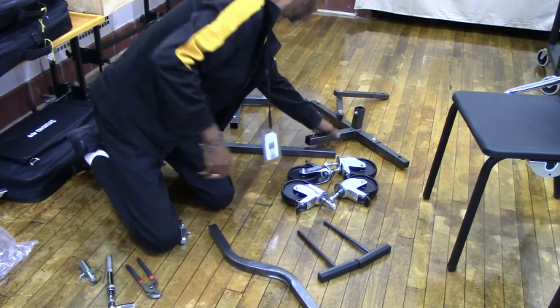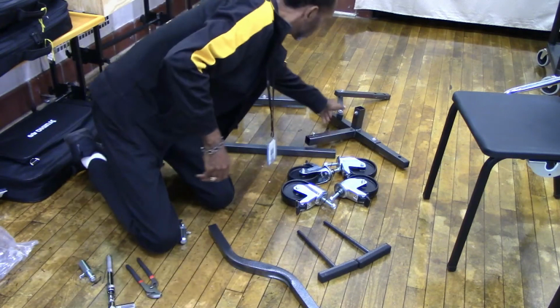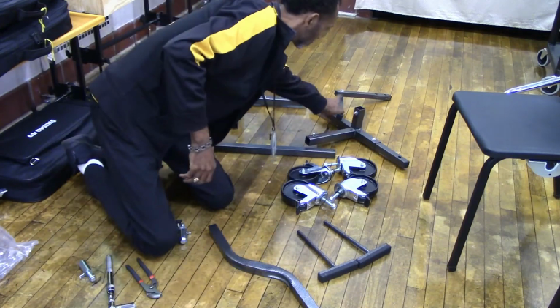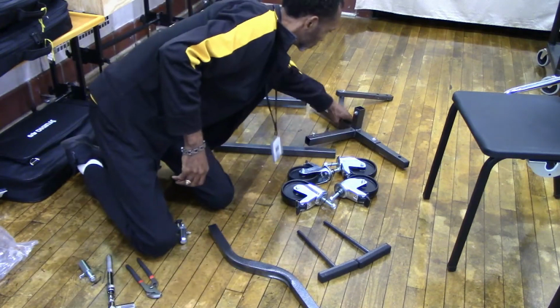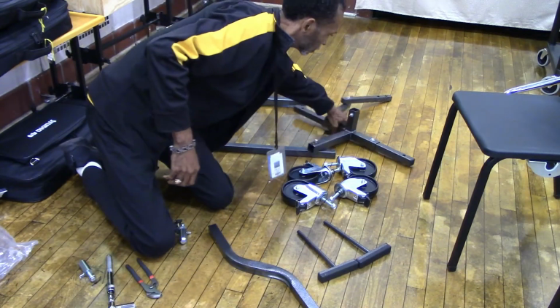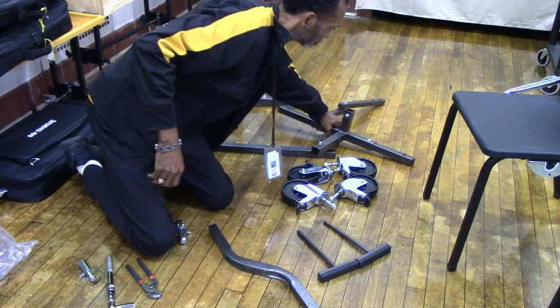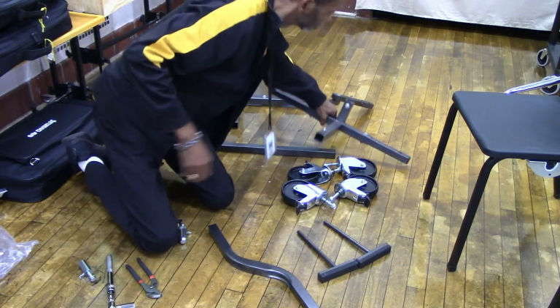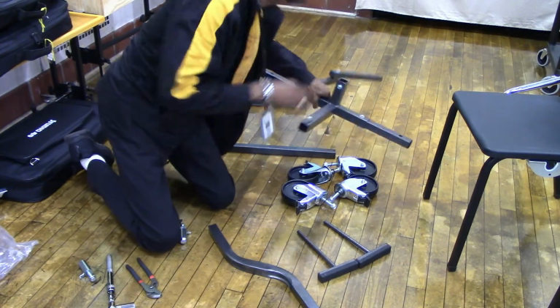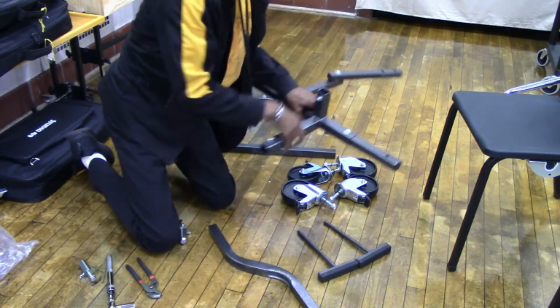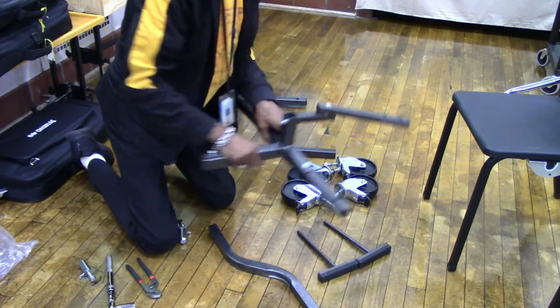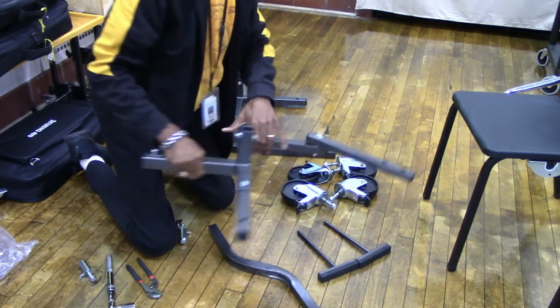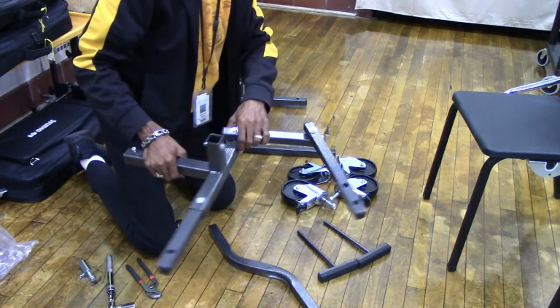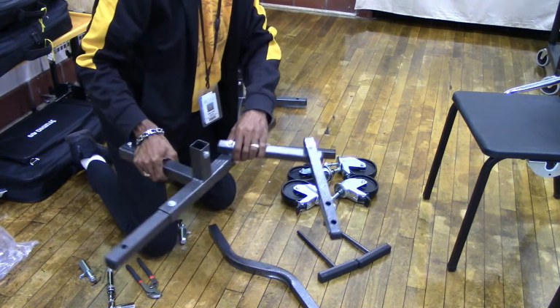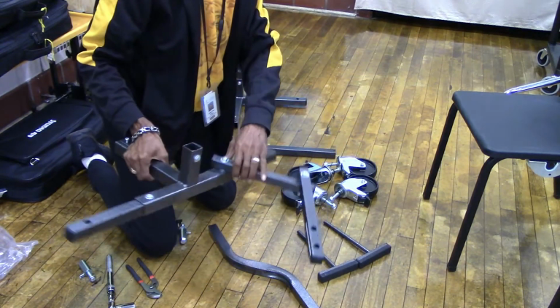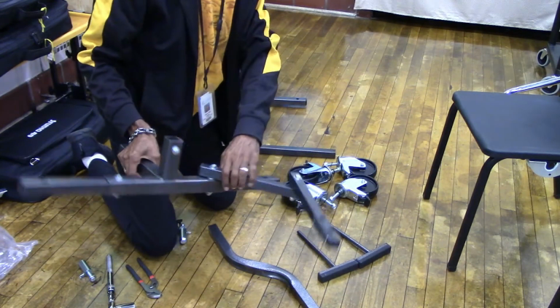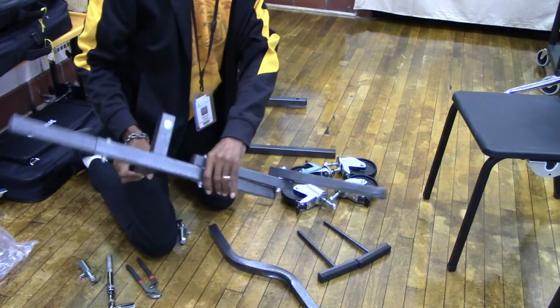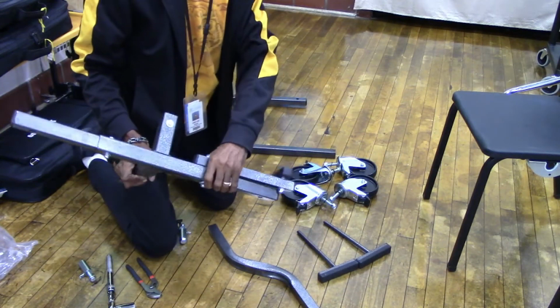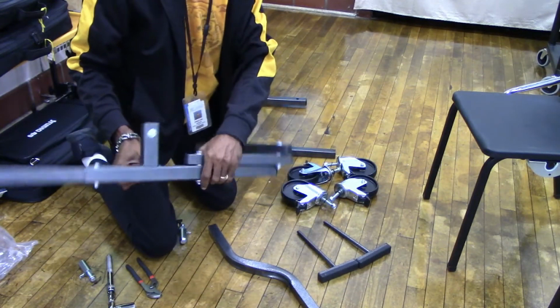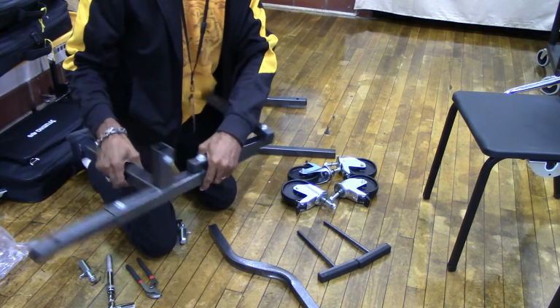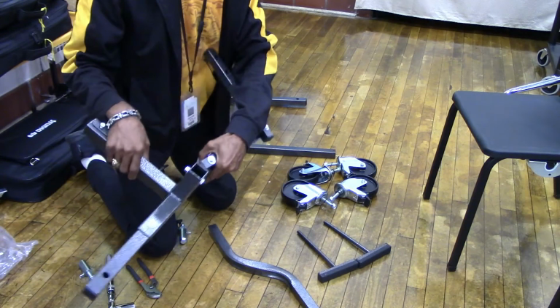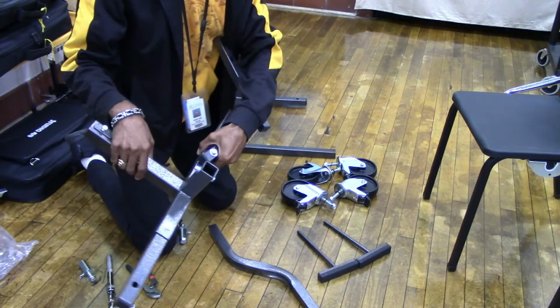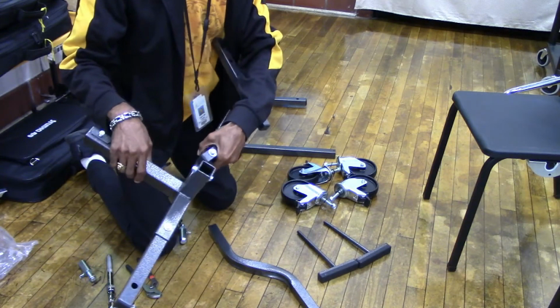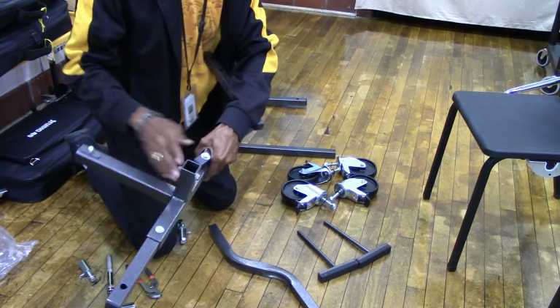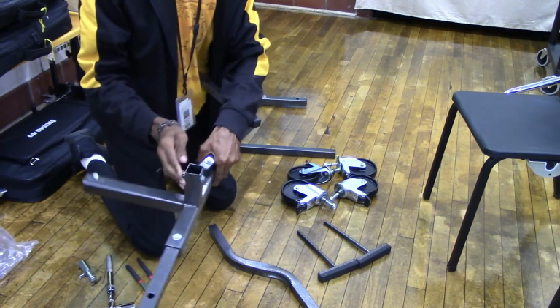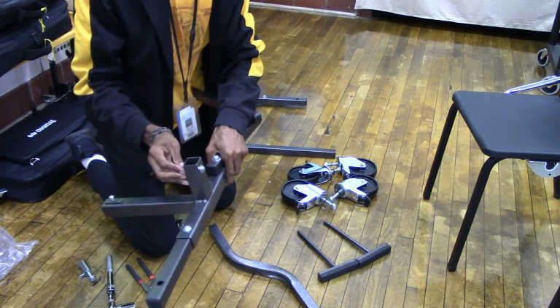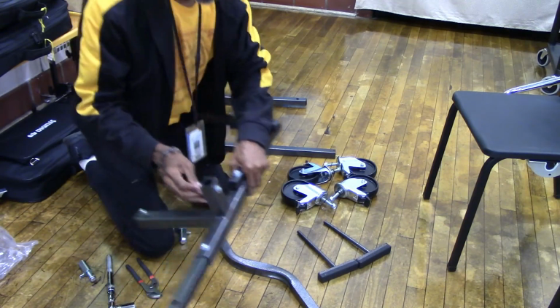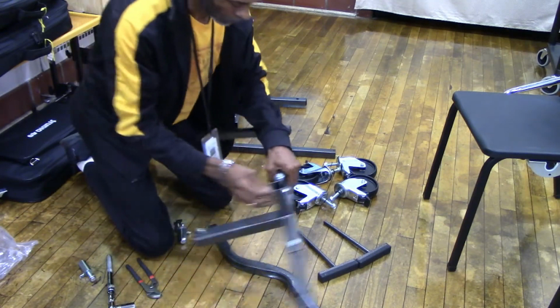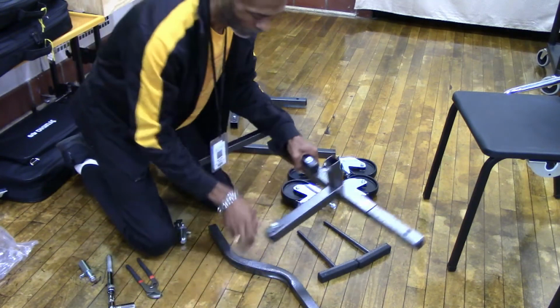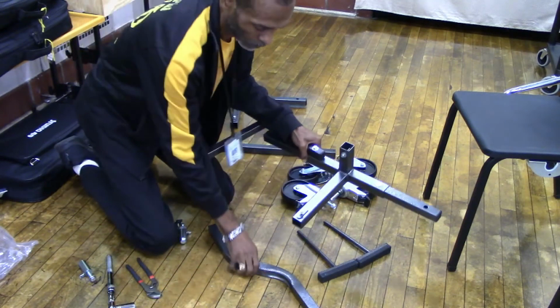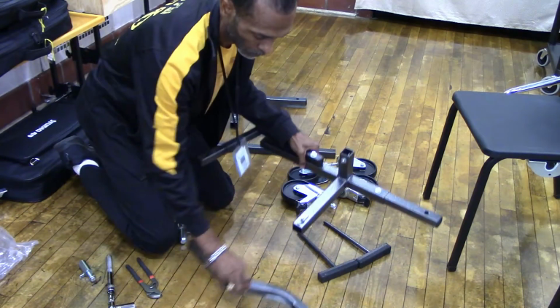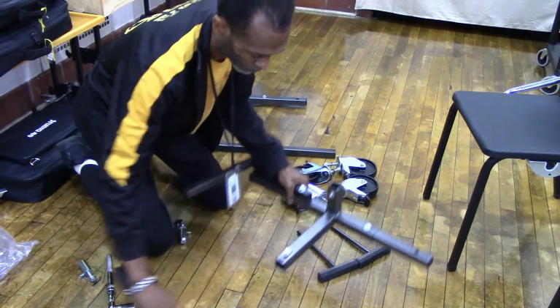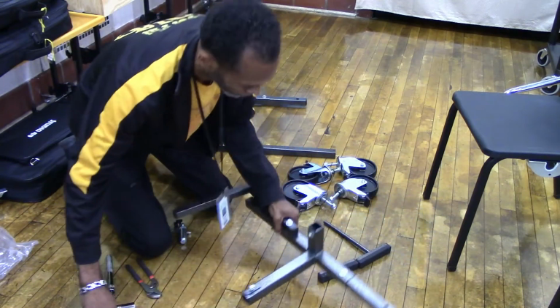Now let's put together the other curved bar with the T-bar attachment. Make sure the curved bar is curving outwards.